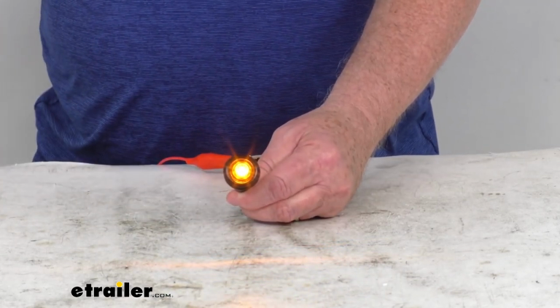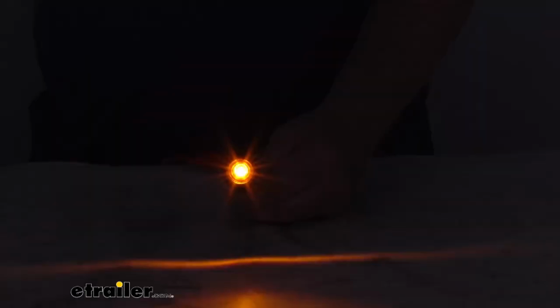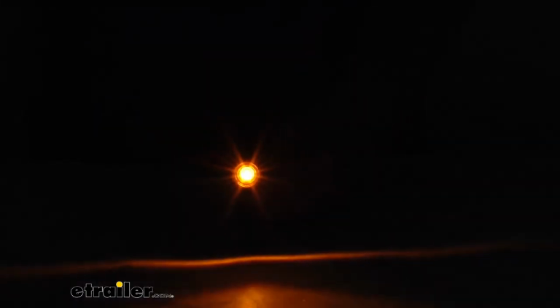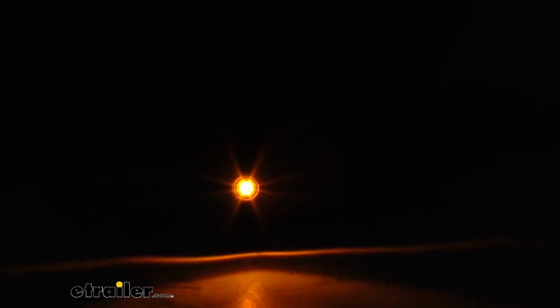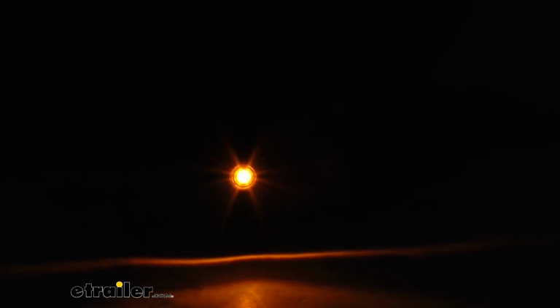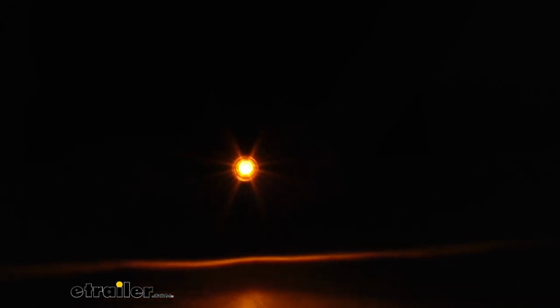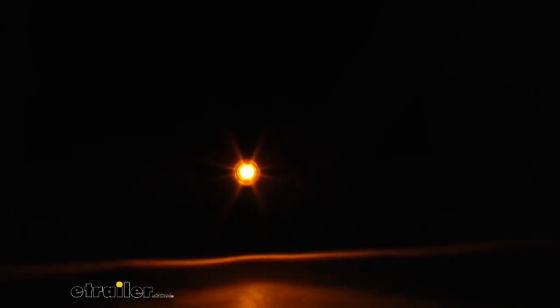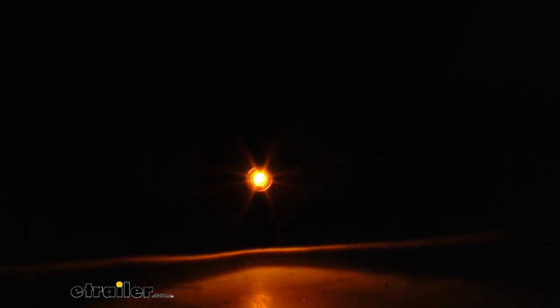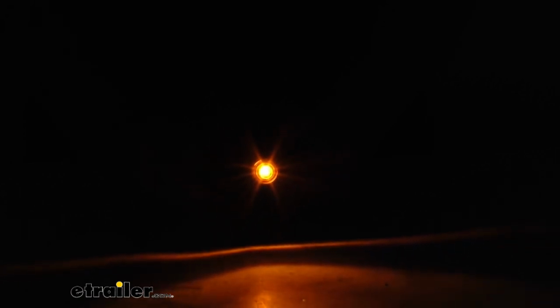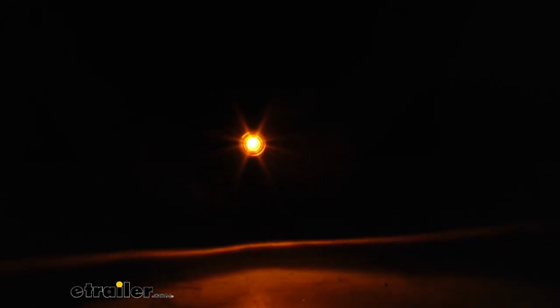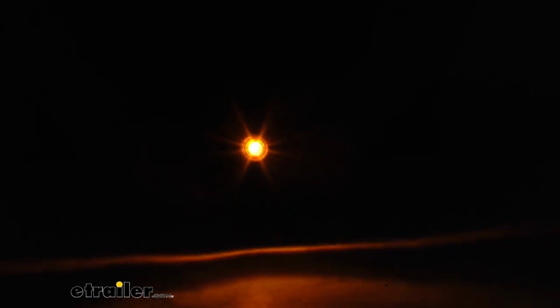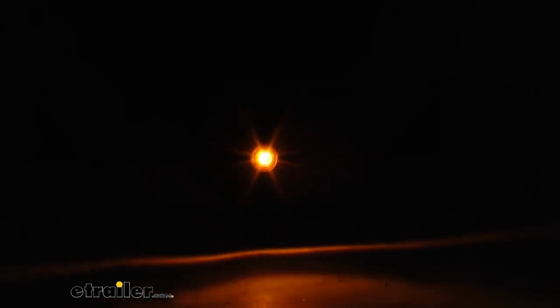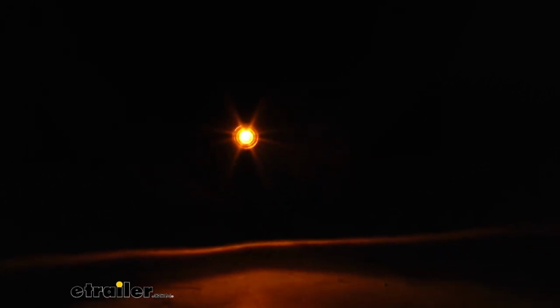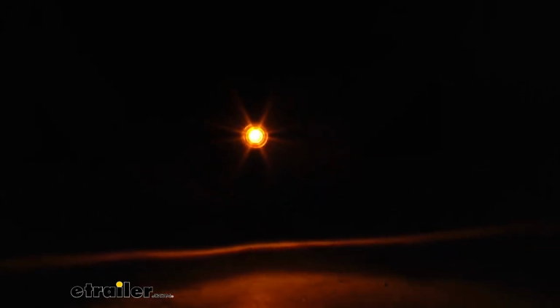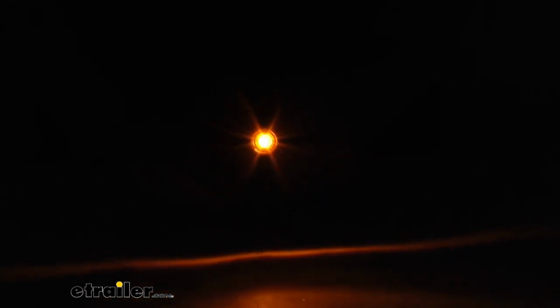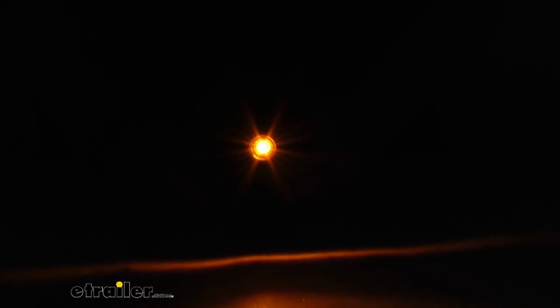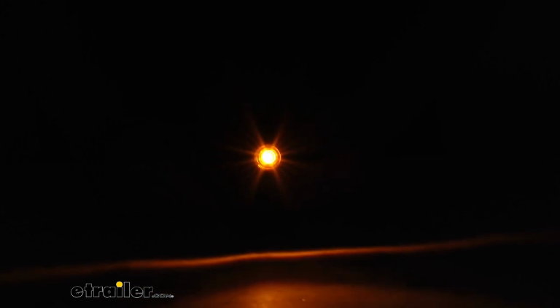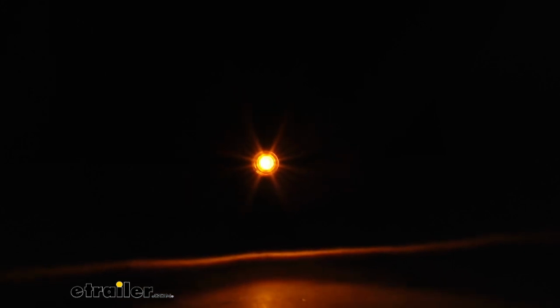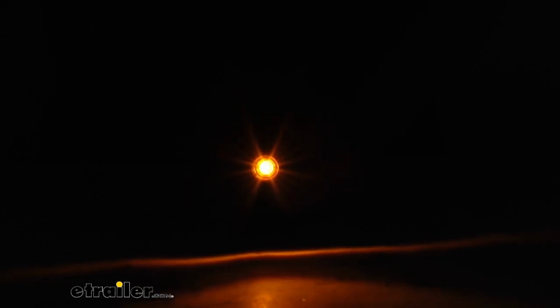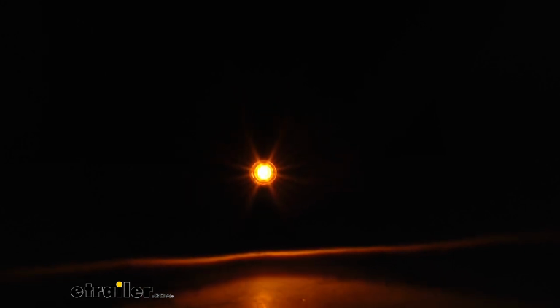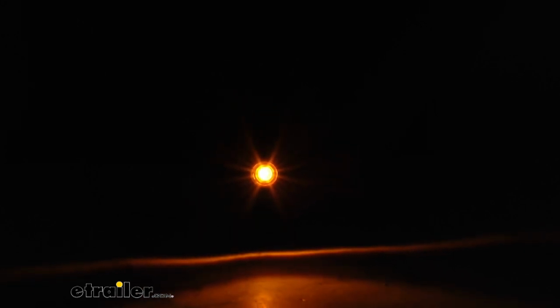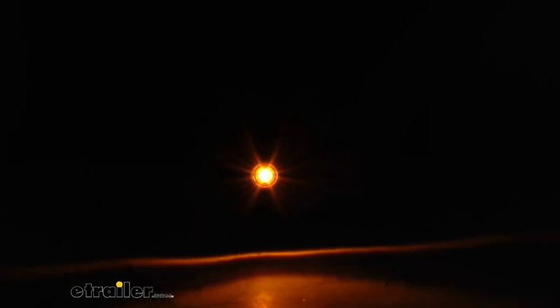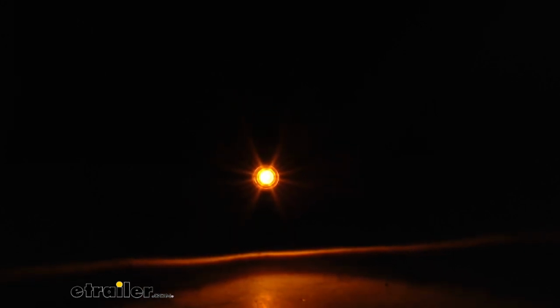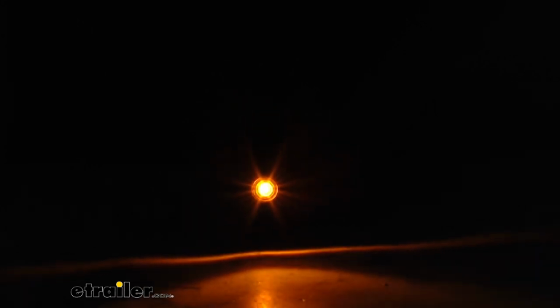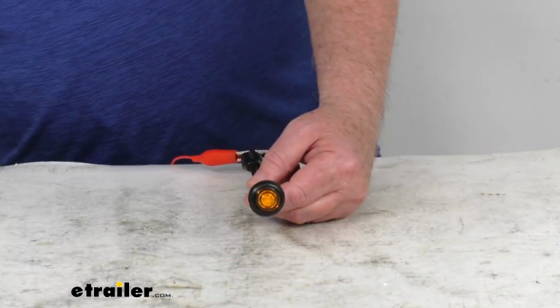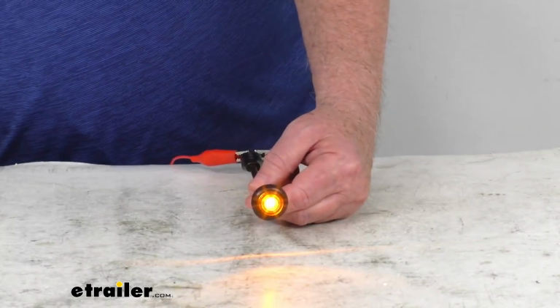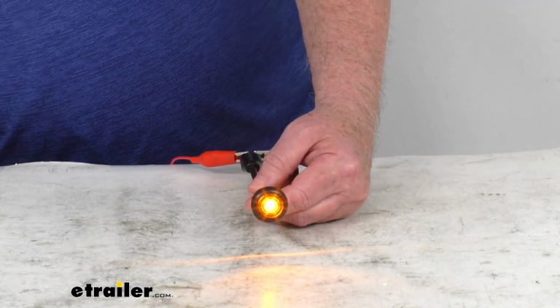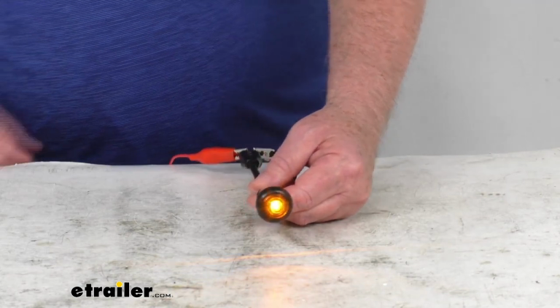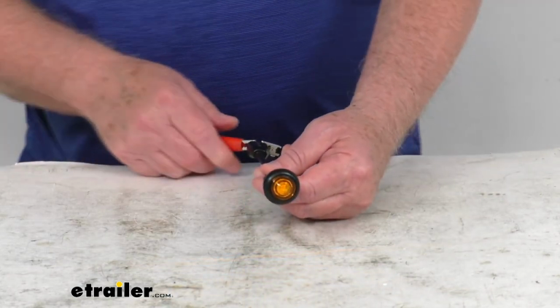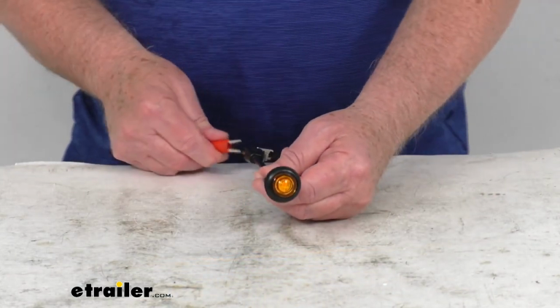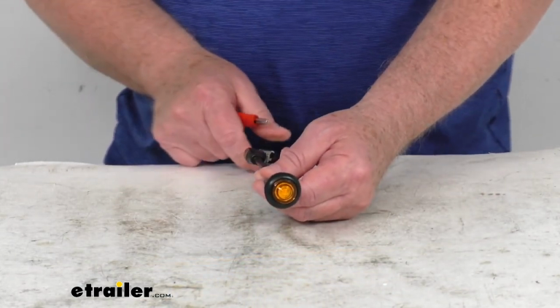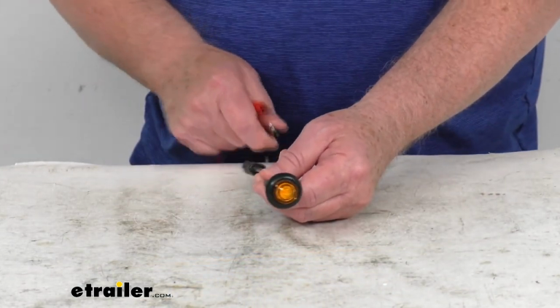You can see the amber LED light up with the amber lens. If I go ahead and turn off the overhead light, you can see how bright it is — very bright for a small one-LED light. Go ahead and turn back on our overhead lights and turn off our power and disconnect it.